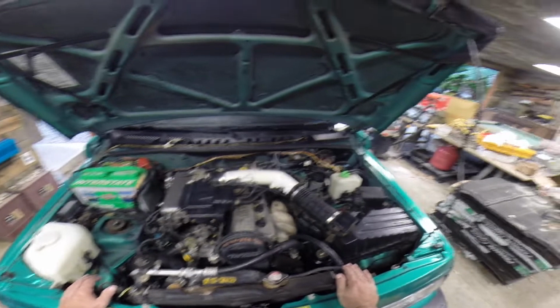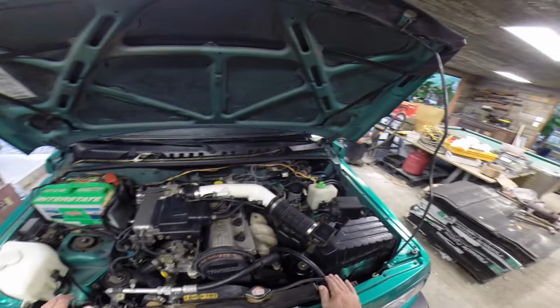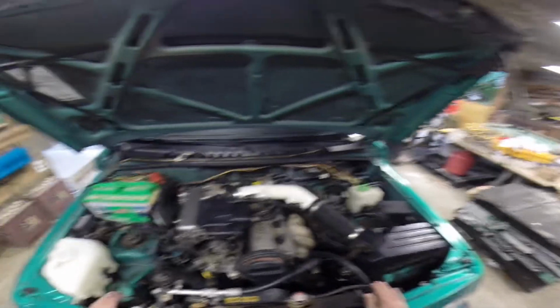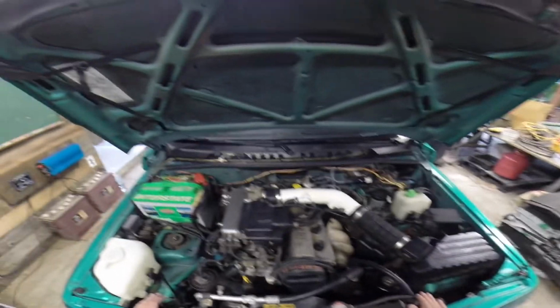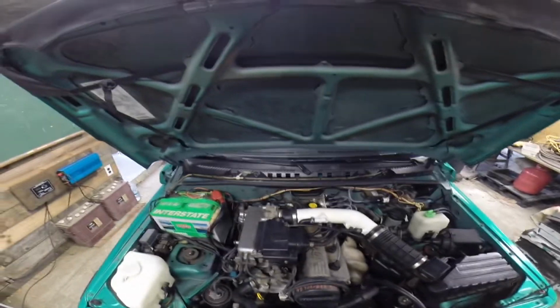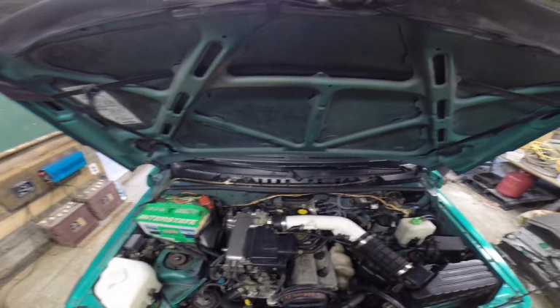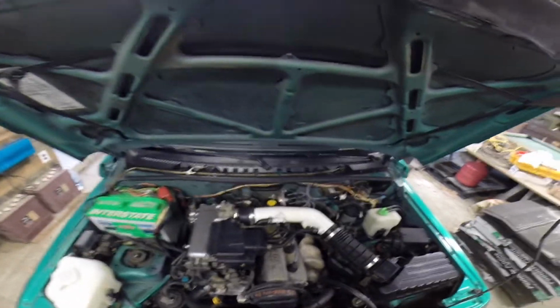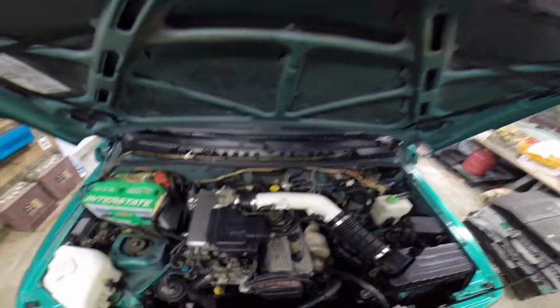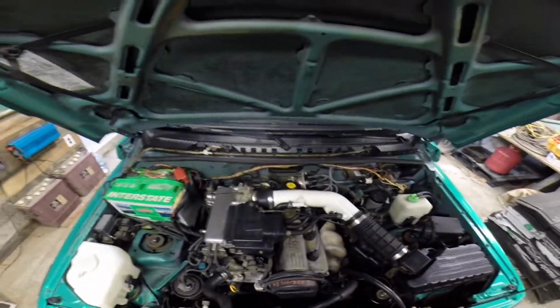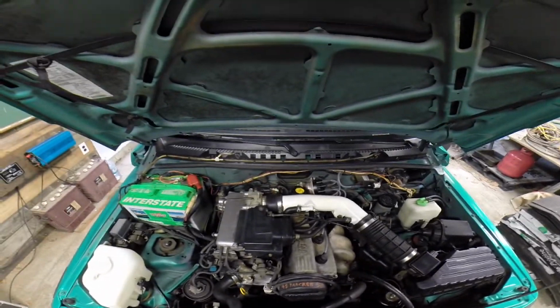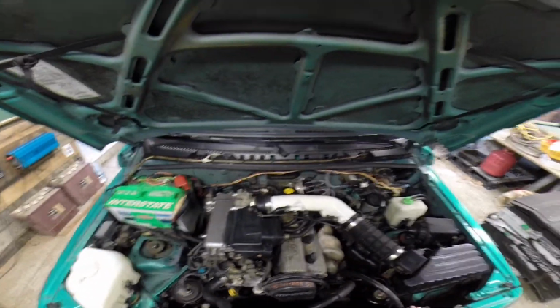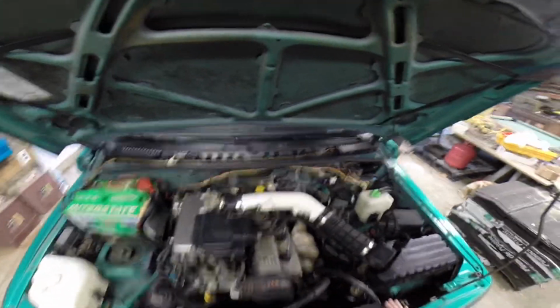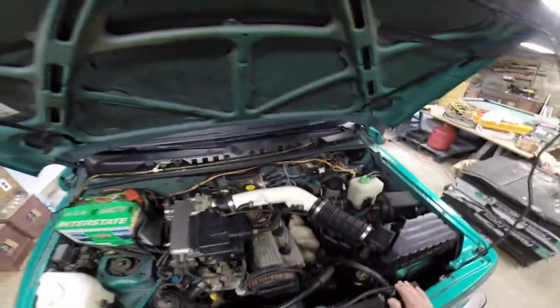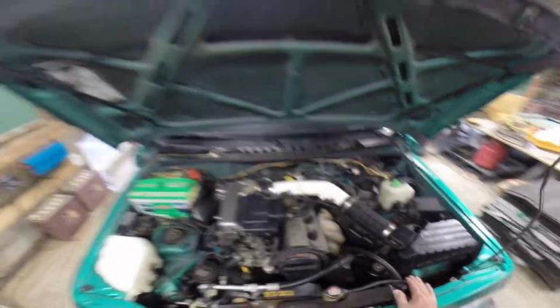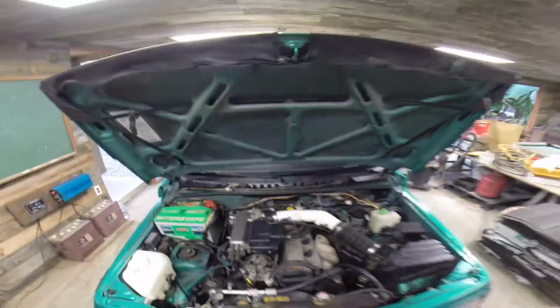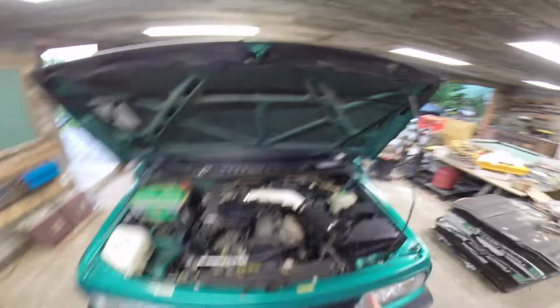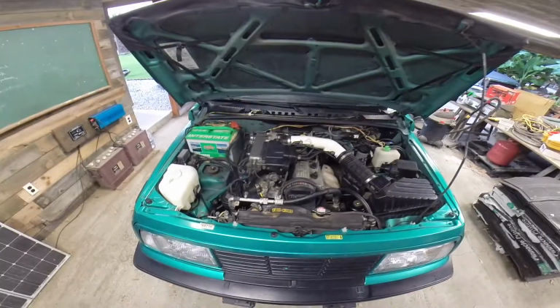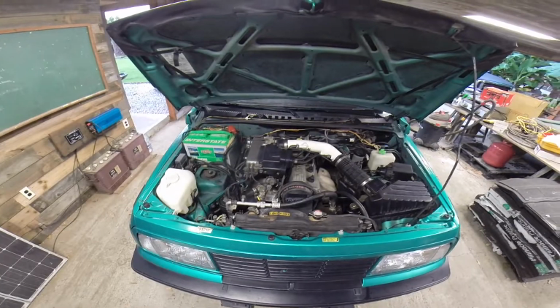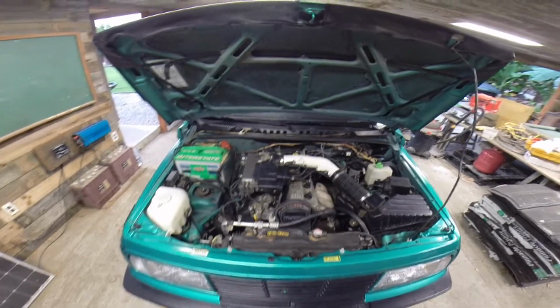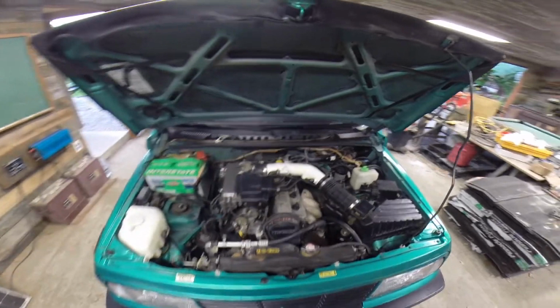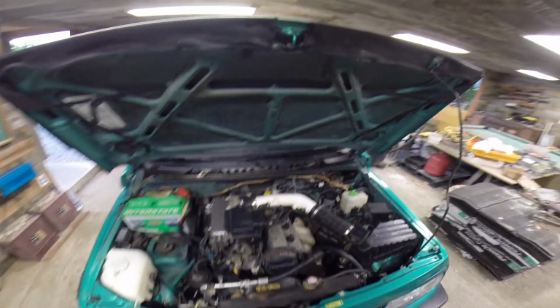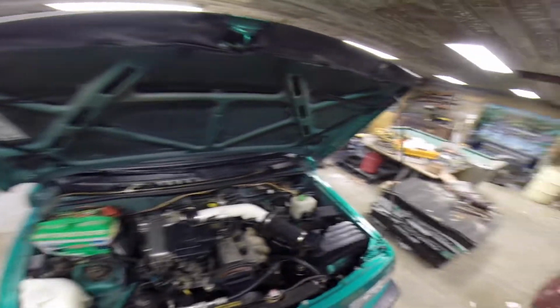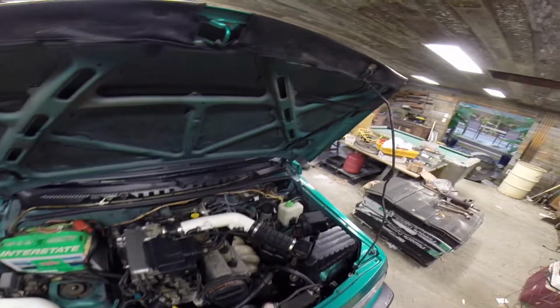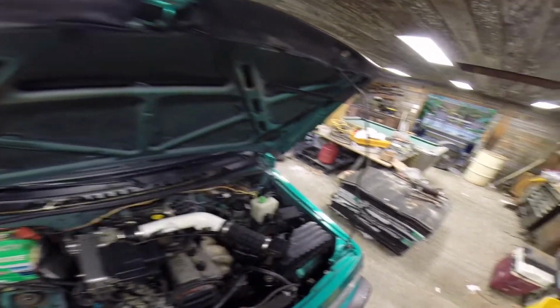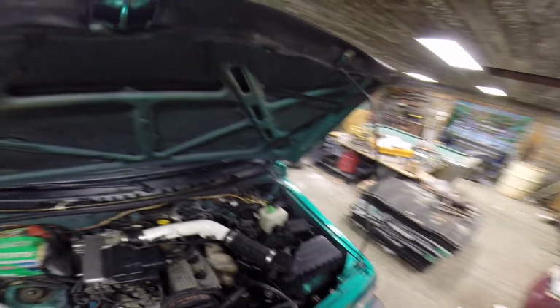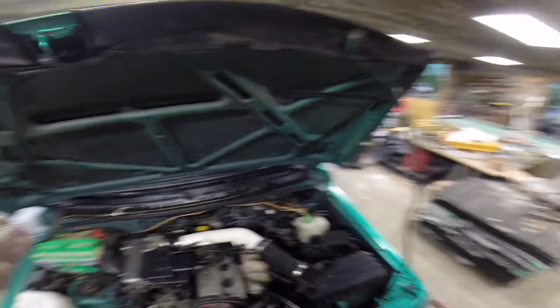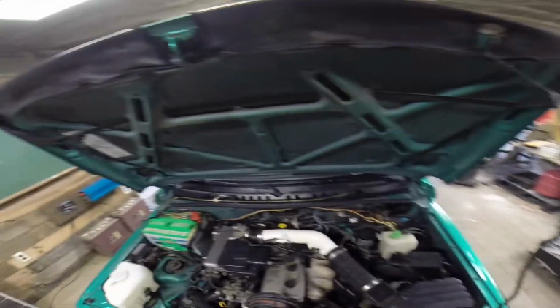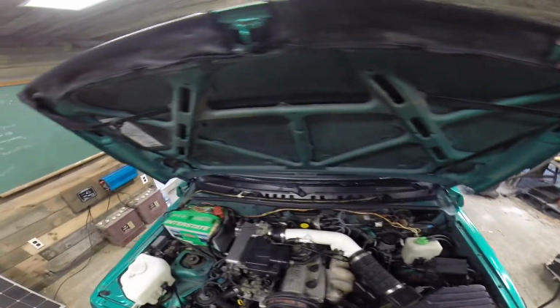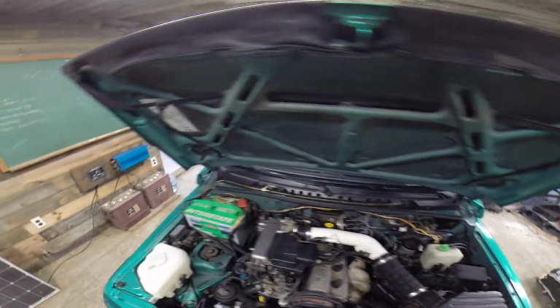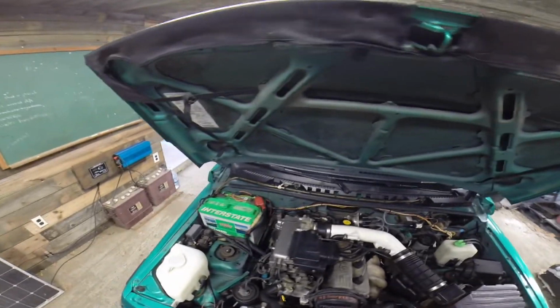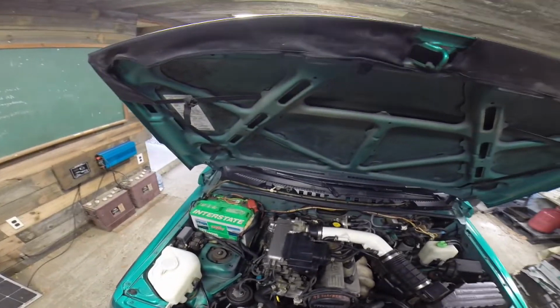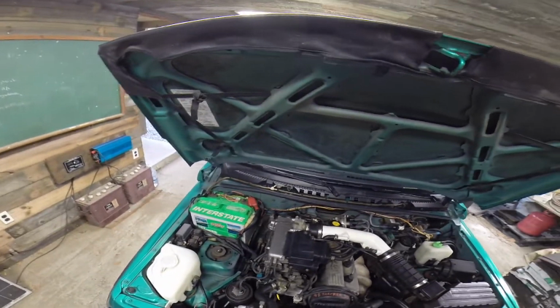Hello everyone. This is my 1995 Geo Tracker. Today we are going to do something a little different.